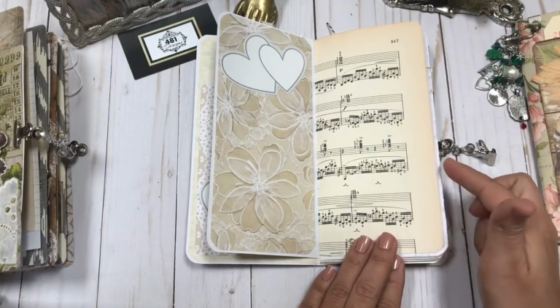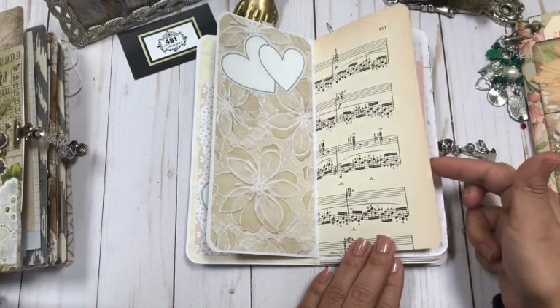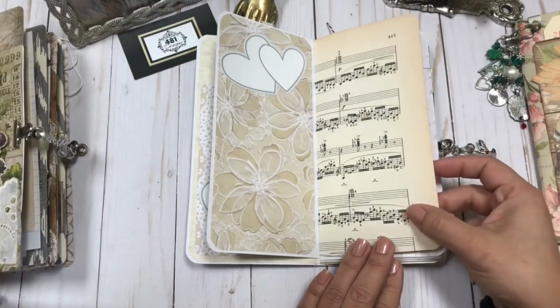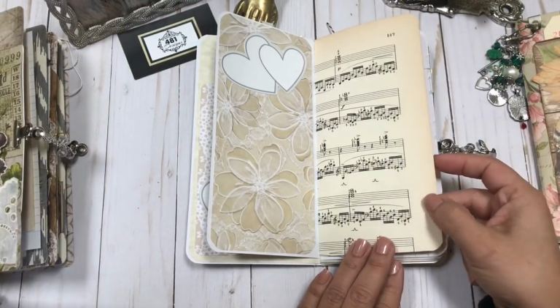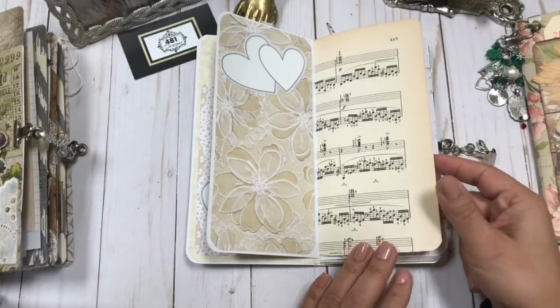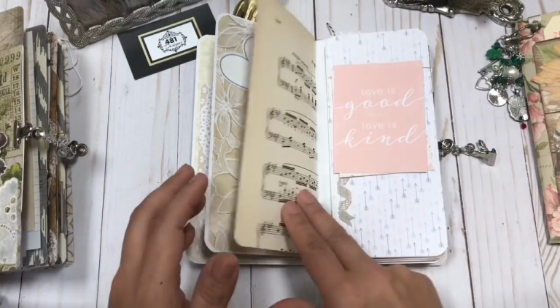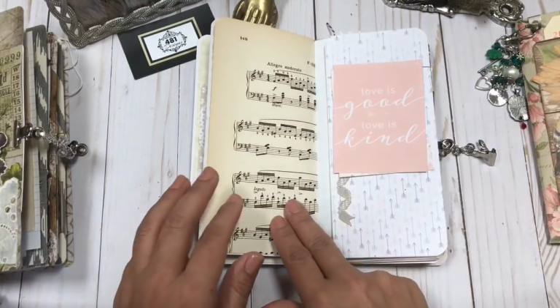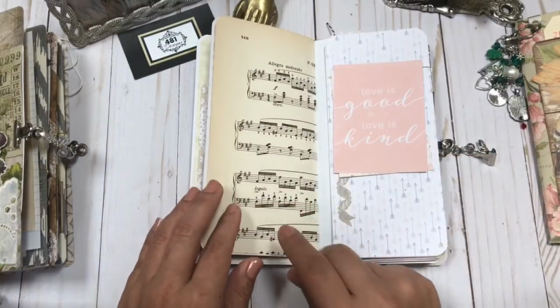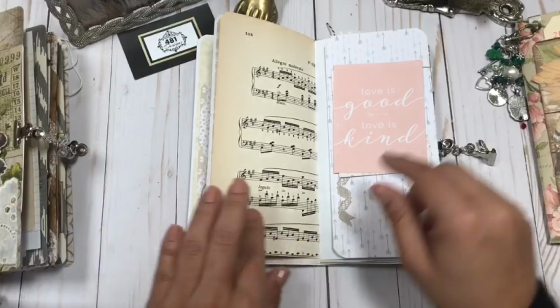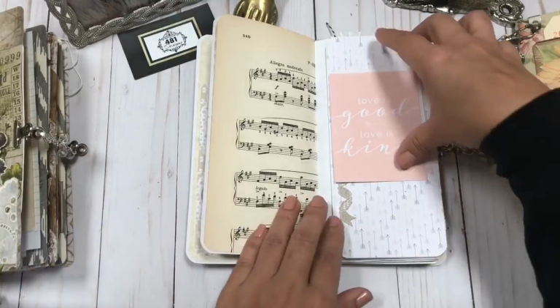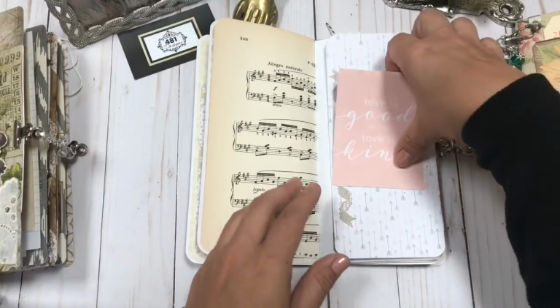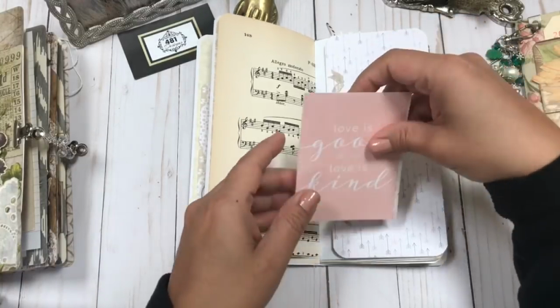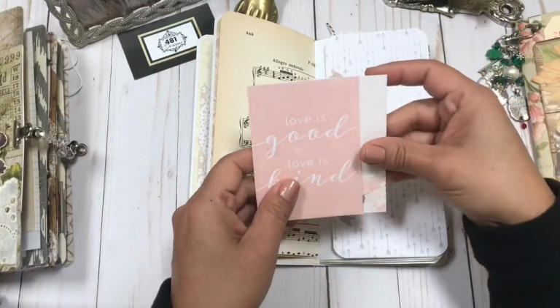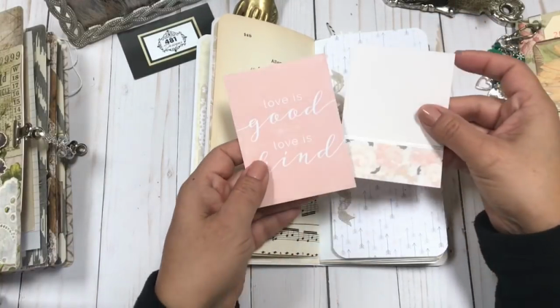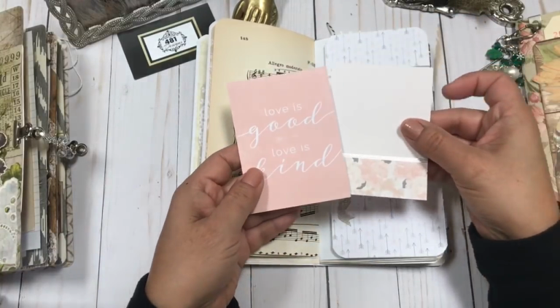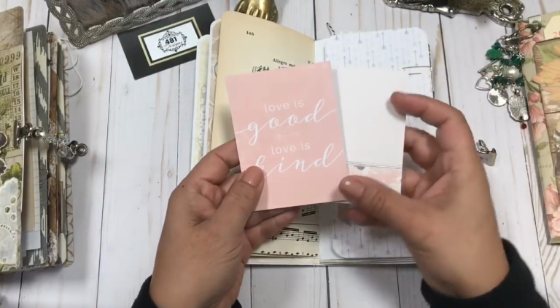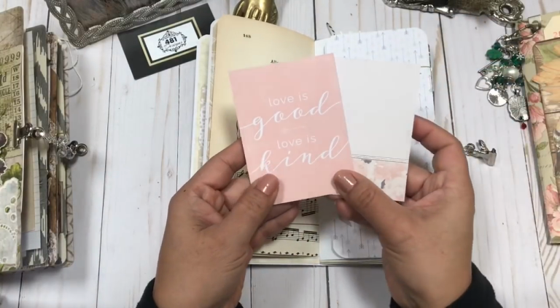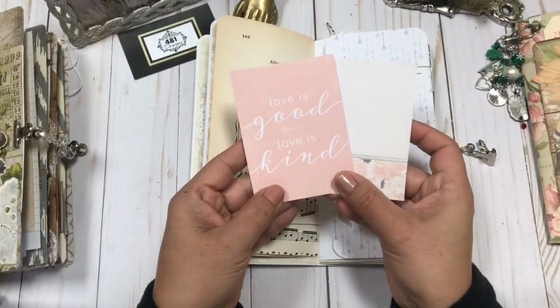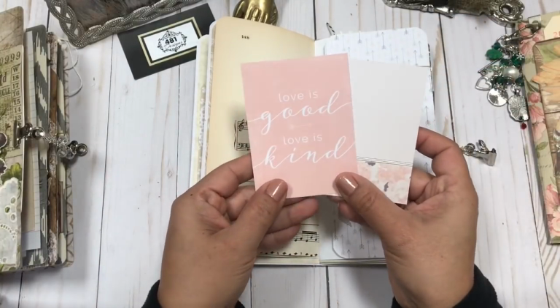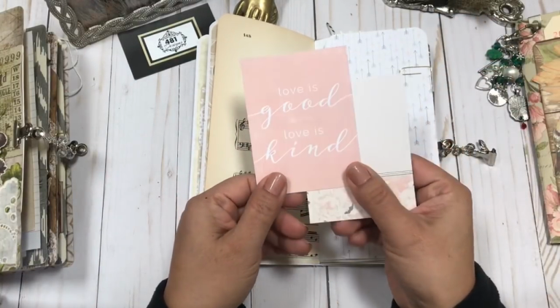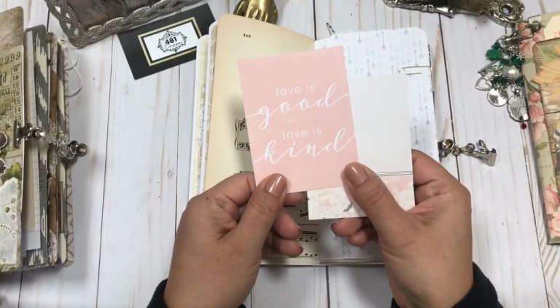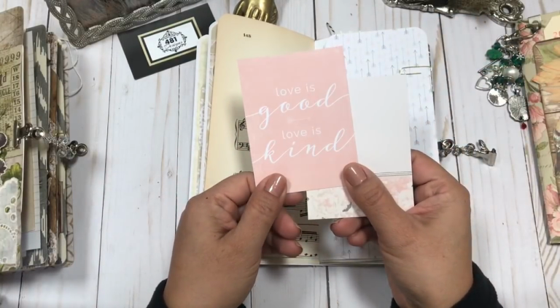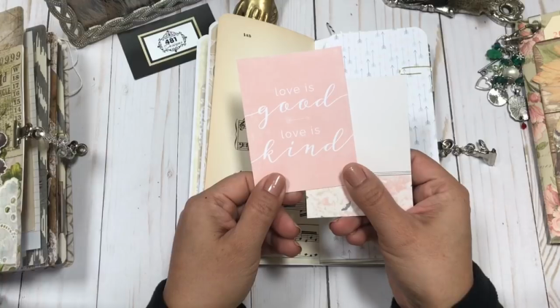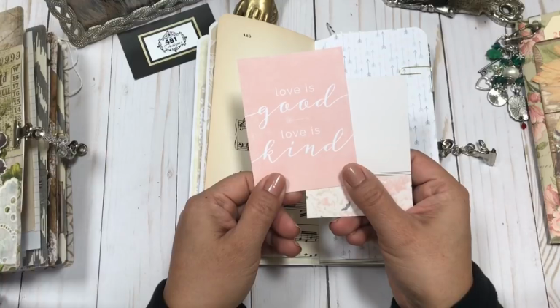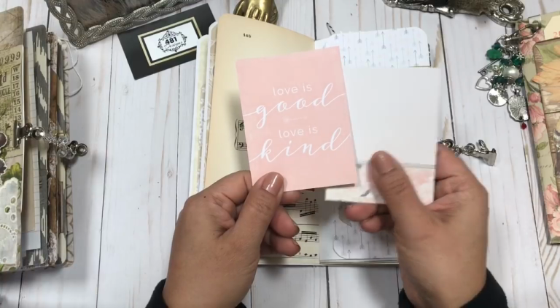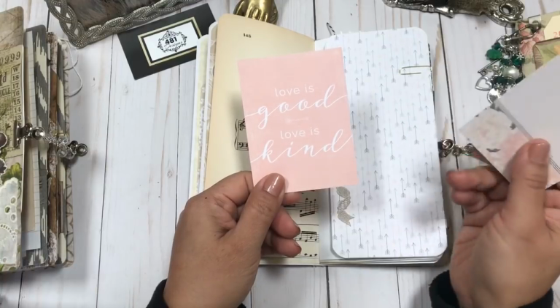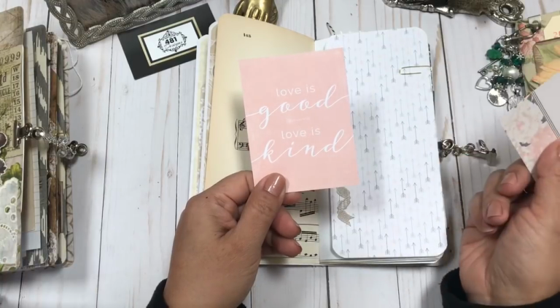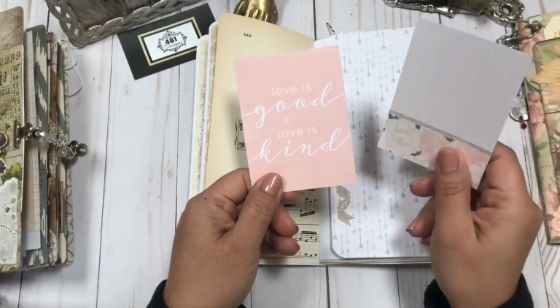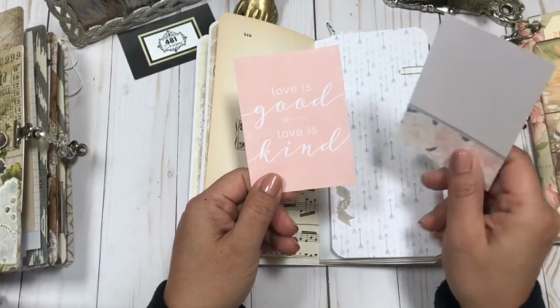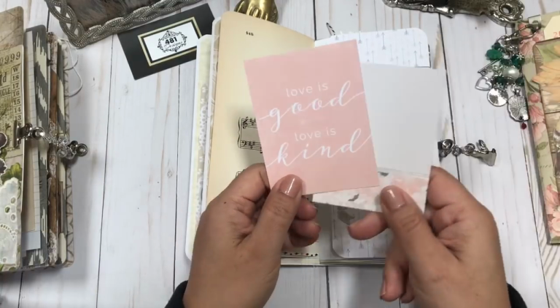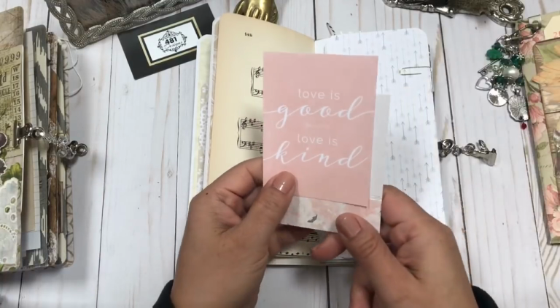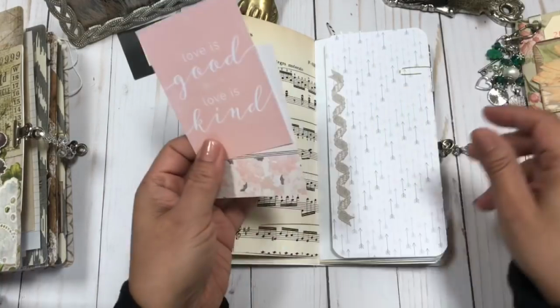This is just a vintage music sheet, so you can definitely add some pictures on it. And then there are beautiful cards from the paper pack, which are just very fitting.